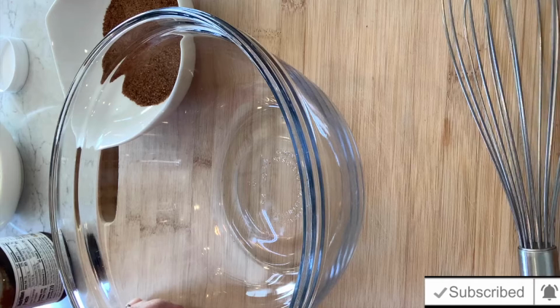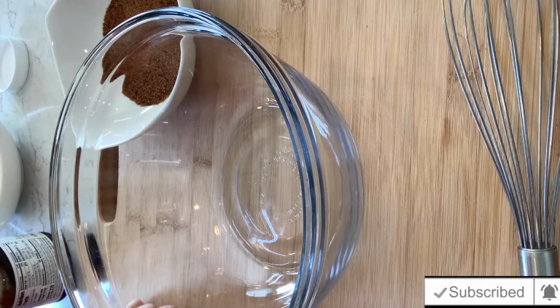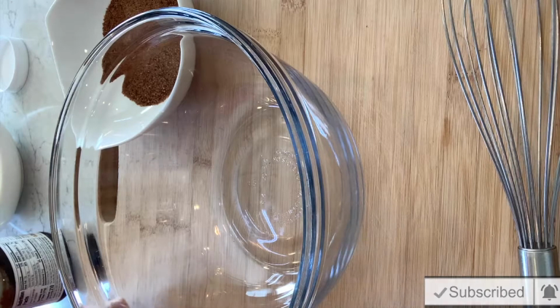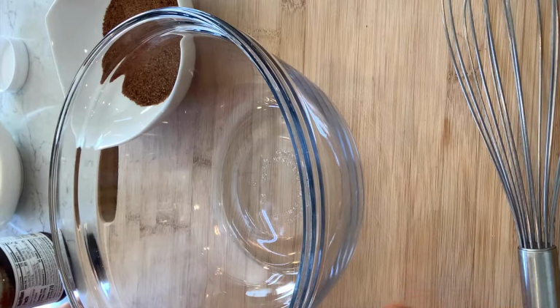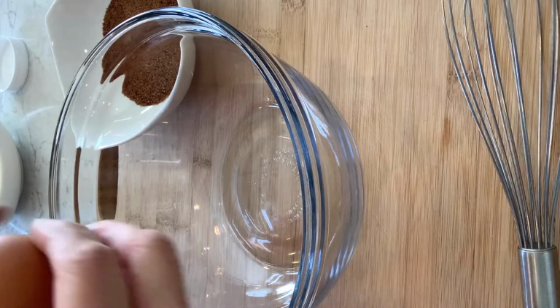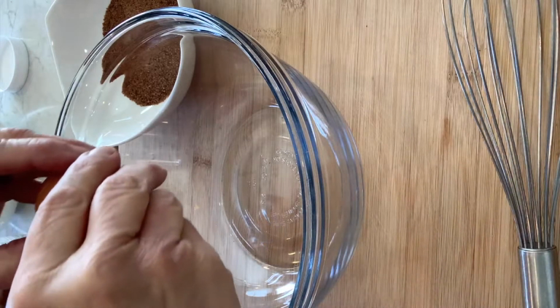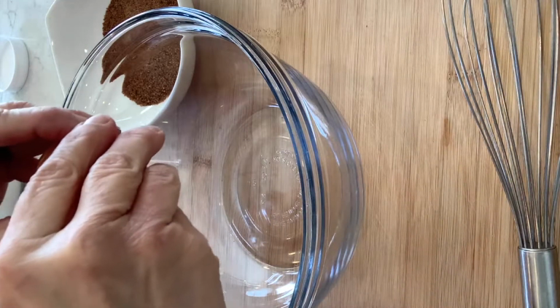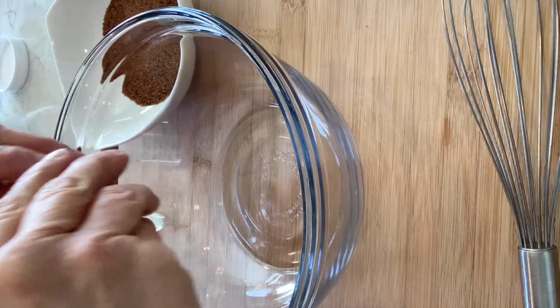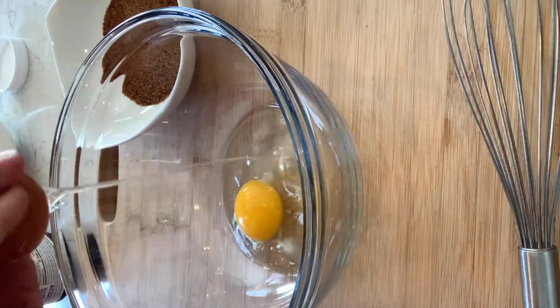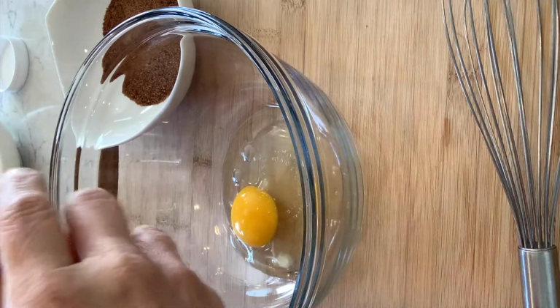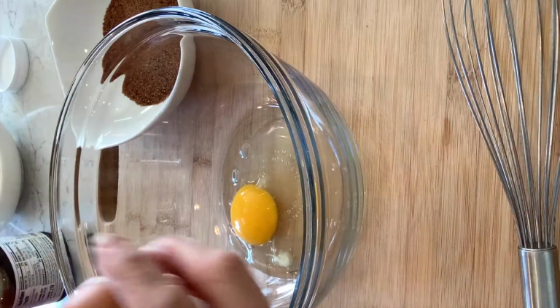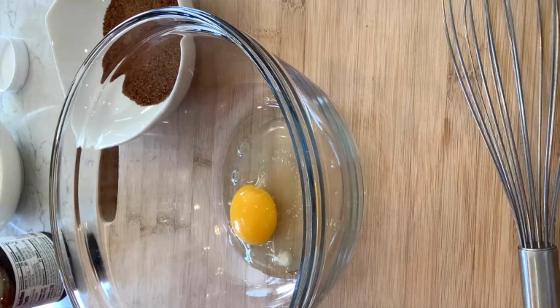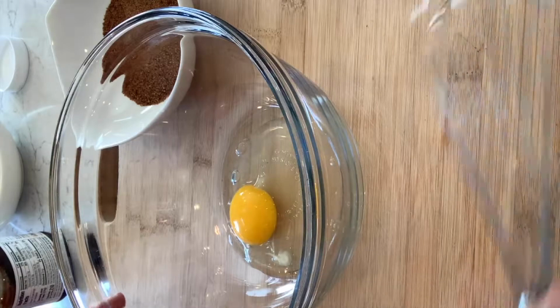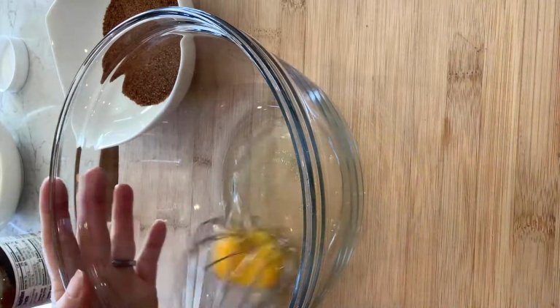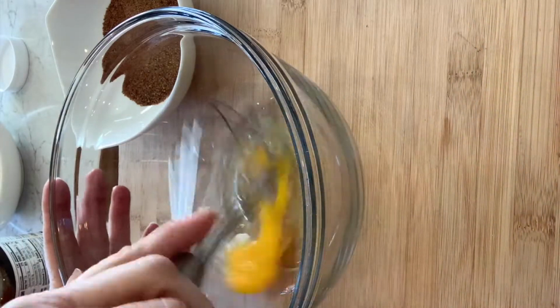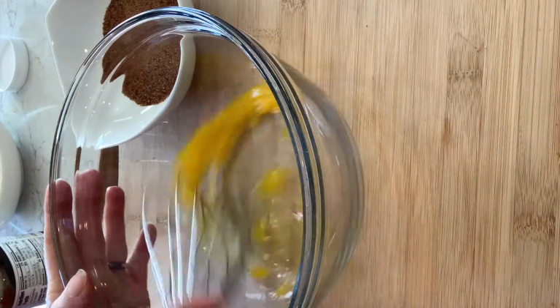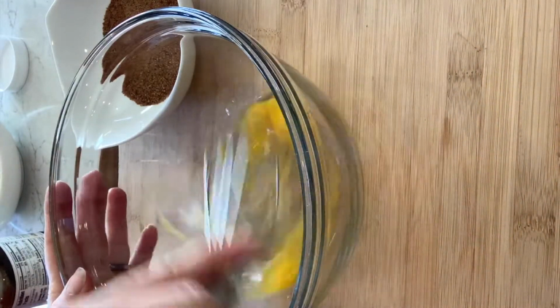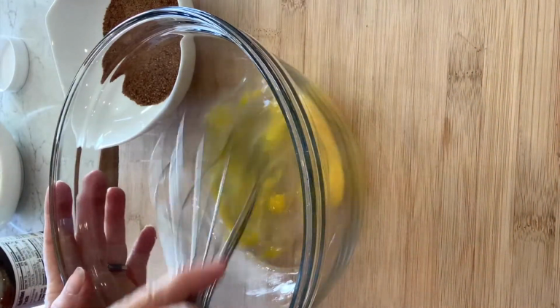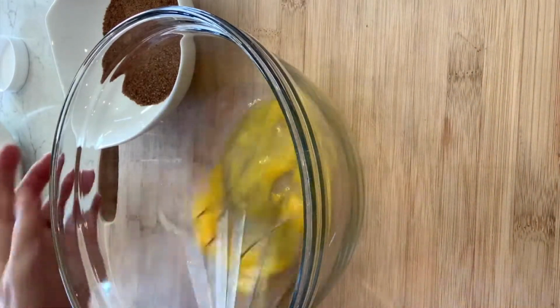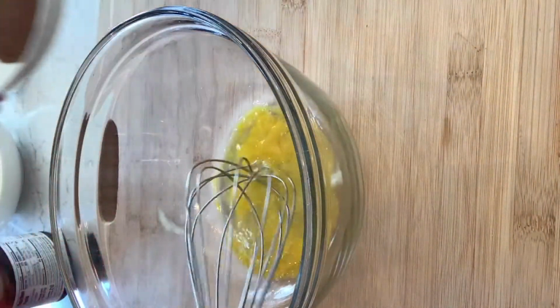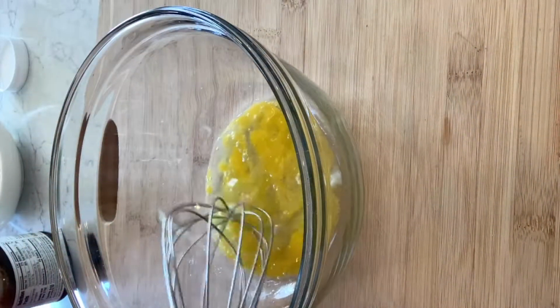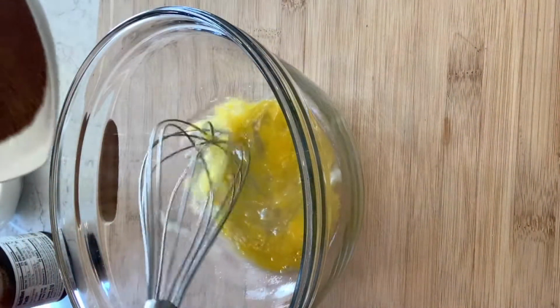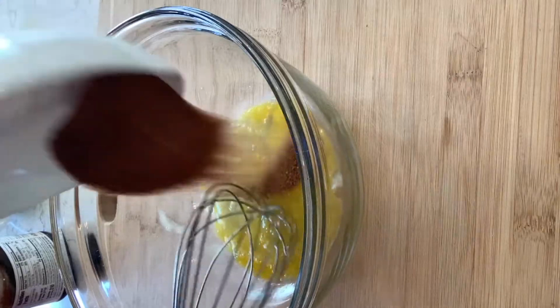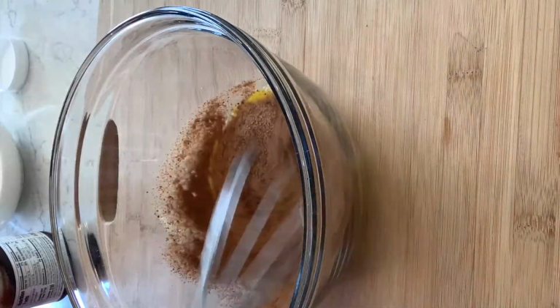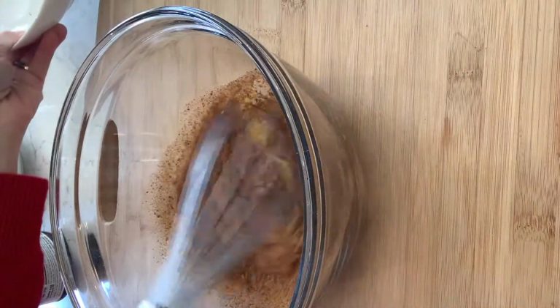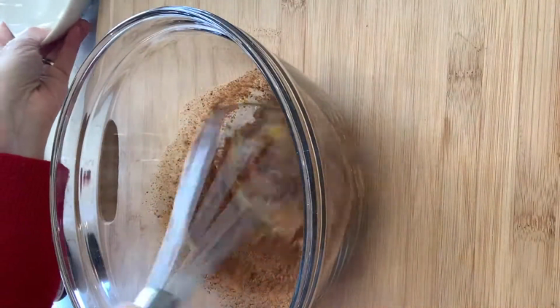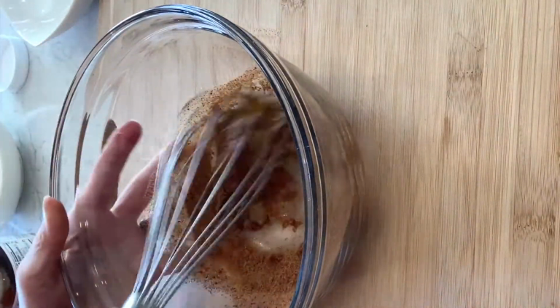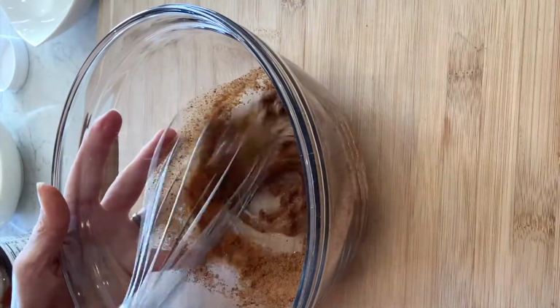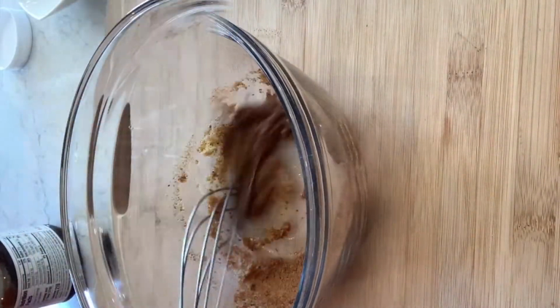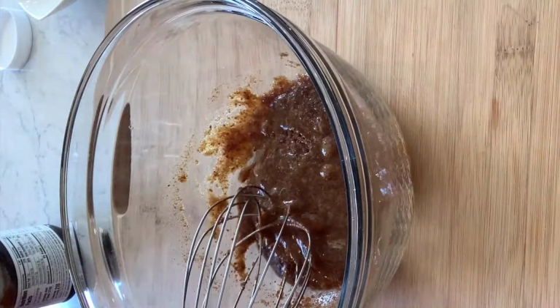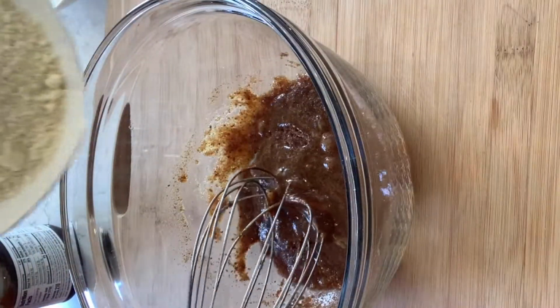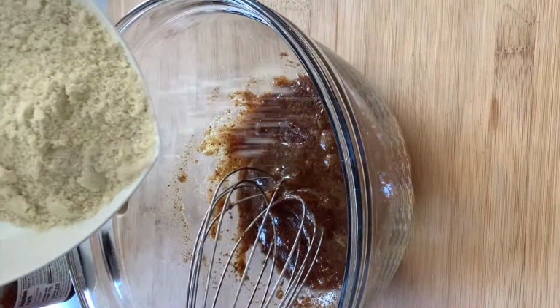These cookies are so easy. I'm just going to crack in an egg and give it a bit of a mix. Add in some coconut sugar and then the almond flour.